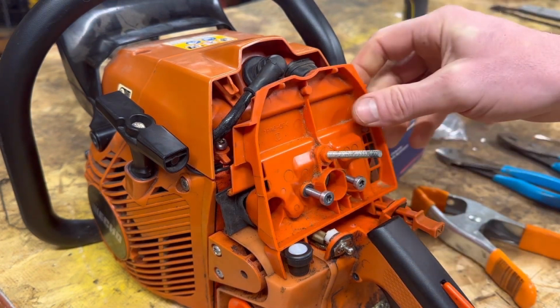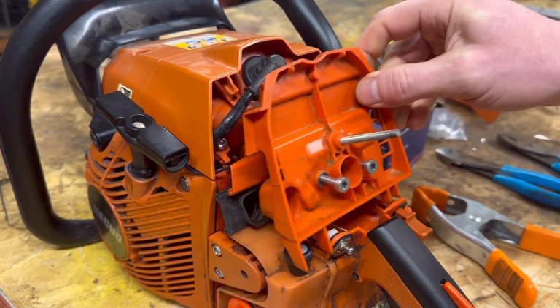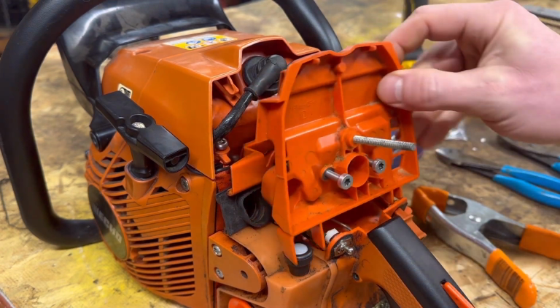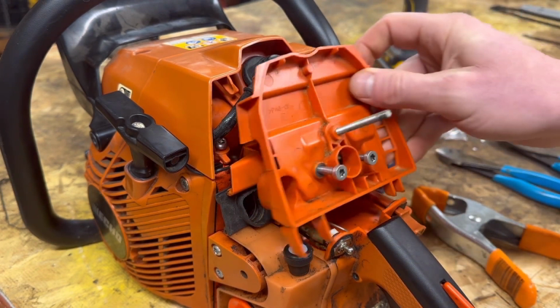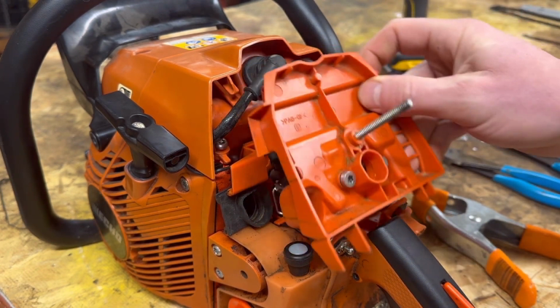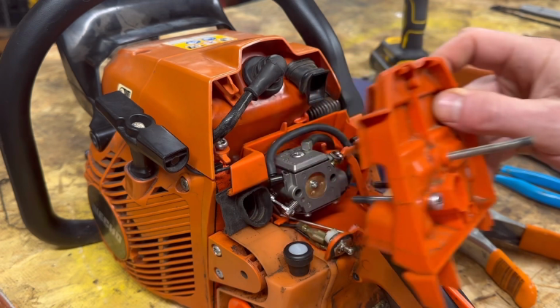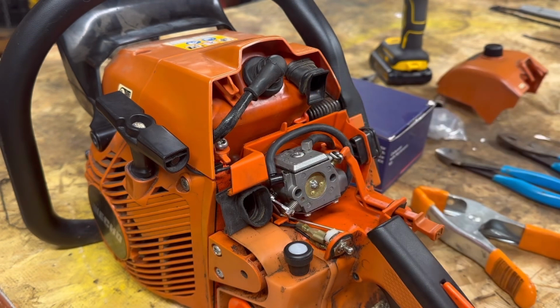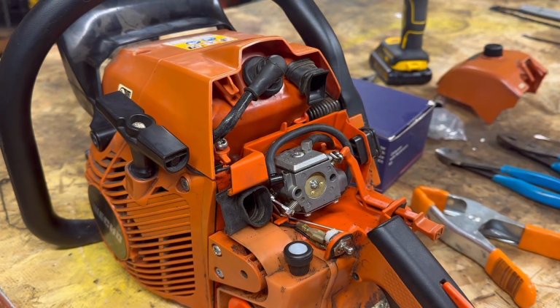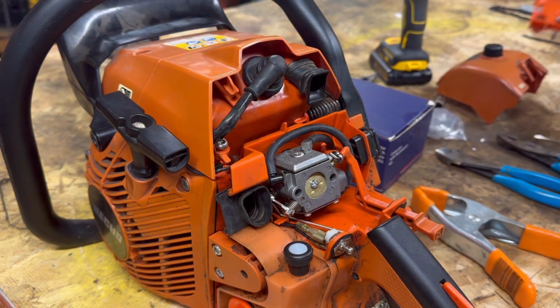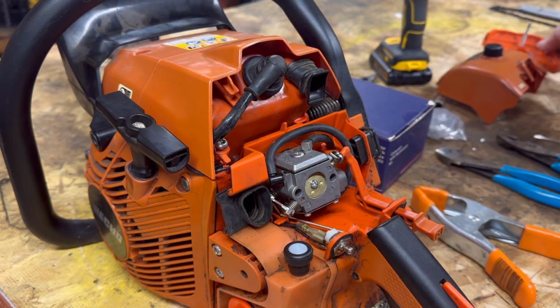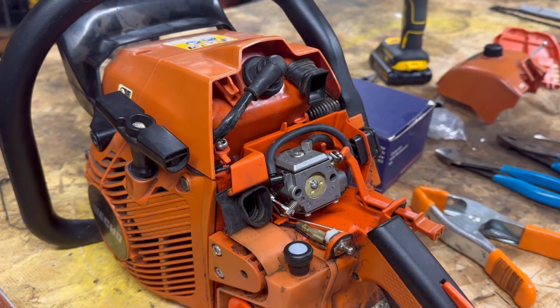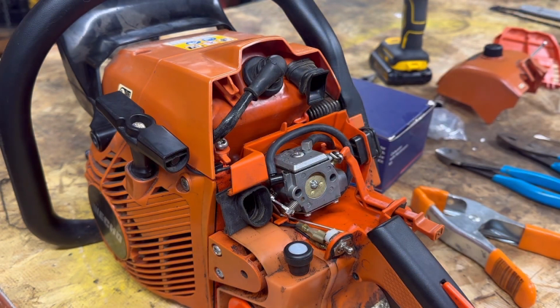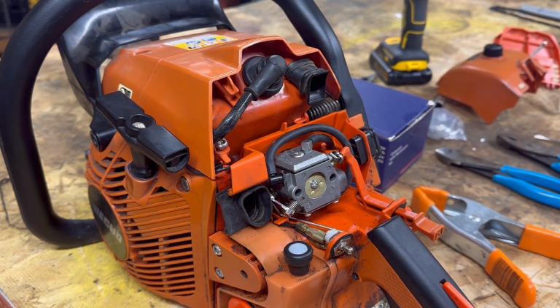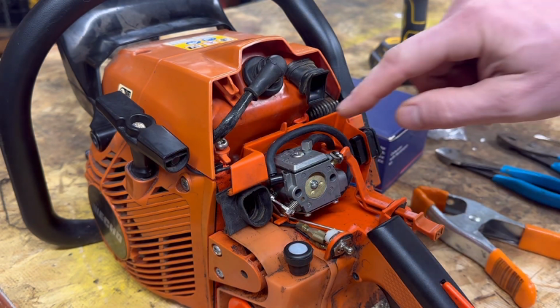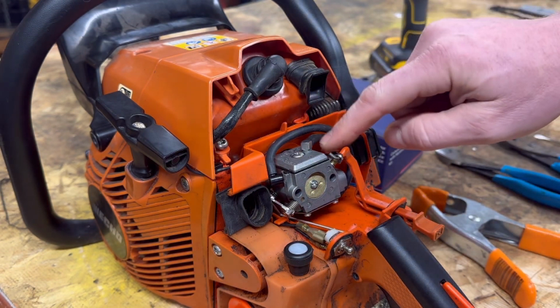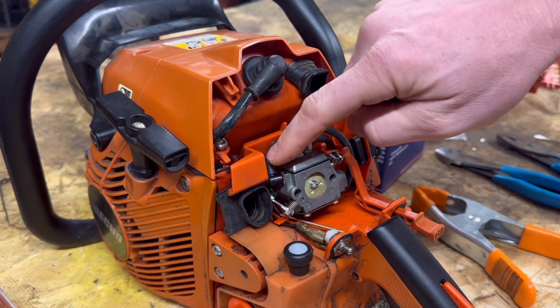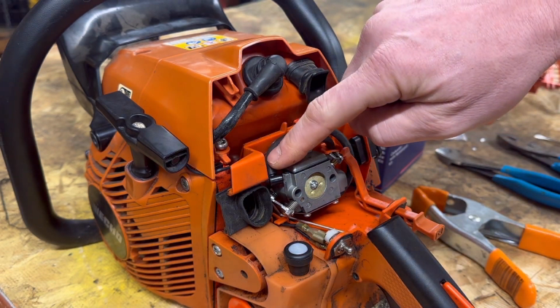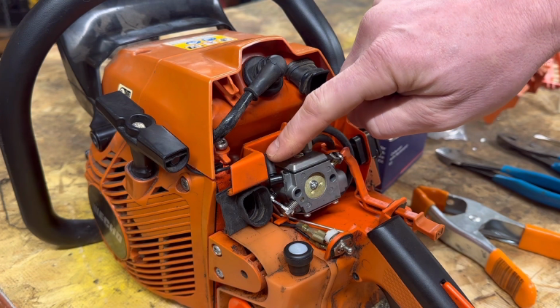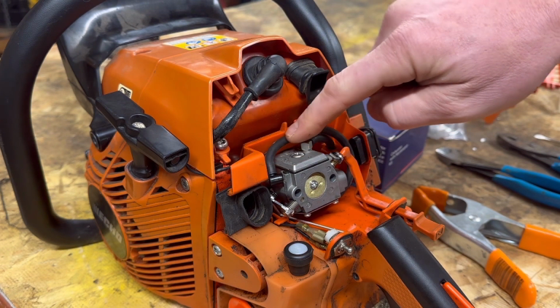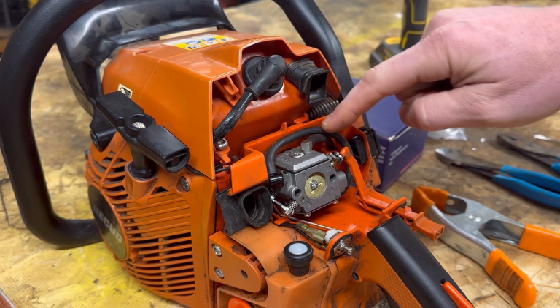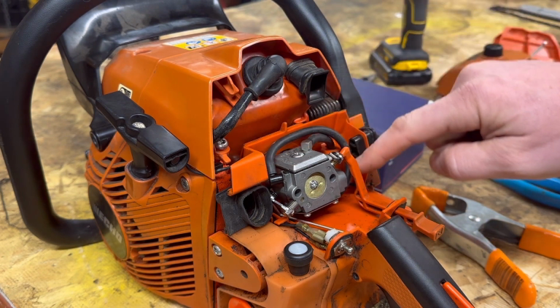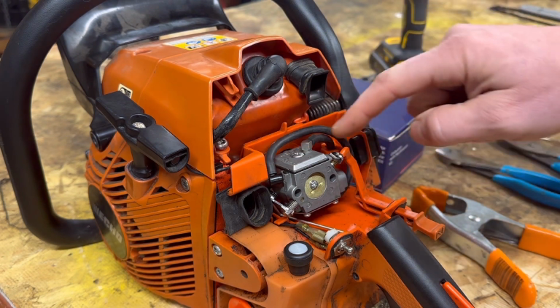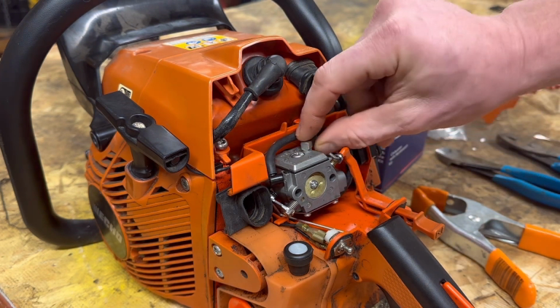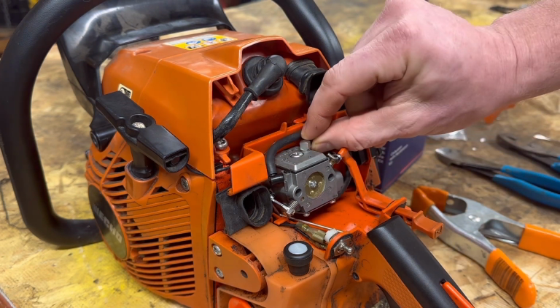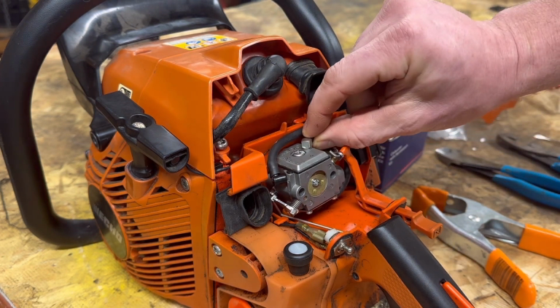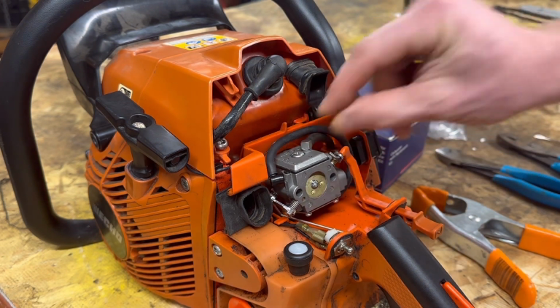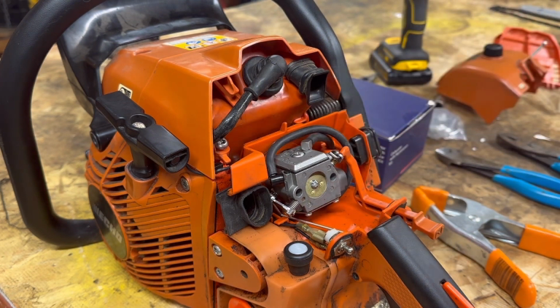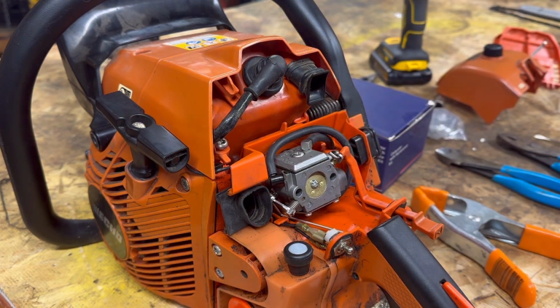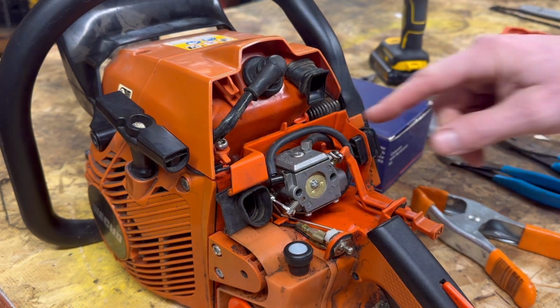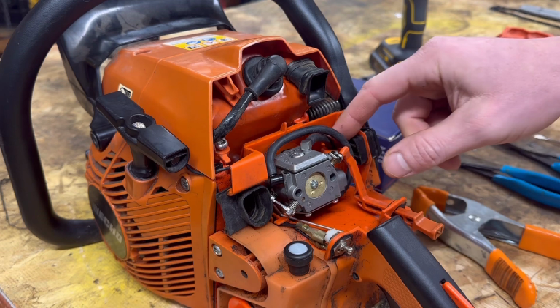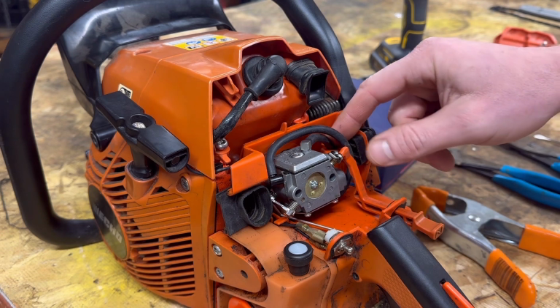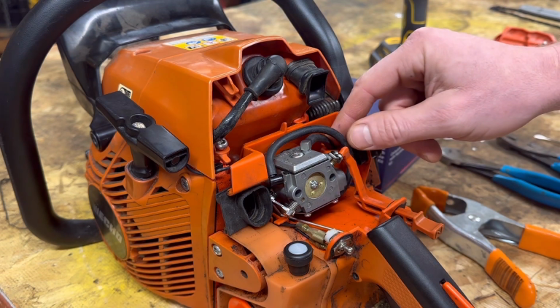Pull it out — this little cover — and there you go. Now your carburetor is loose right there. You're going to have two lines: this is your fuel line, this is your suction line — it goes into the gas tank. This is your pulse line, a vacuum line off the back of the motor itself.